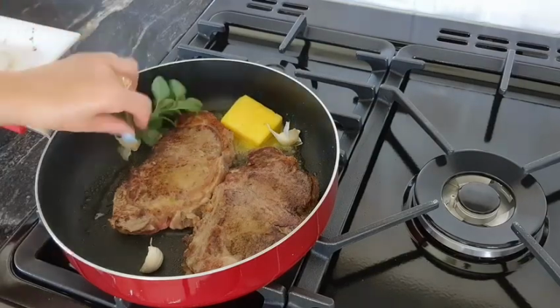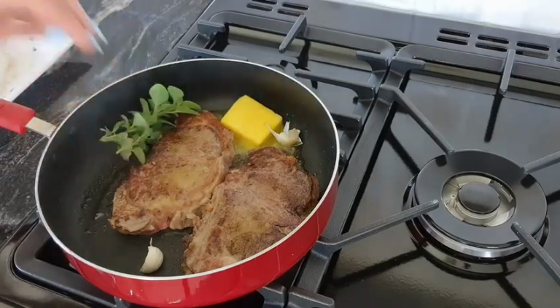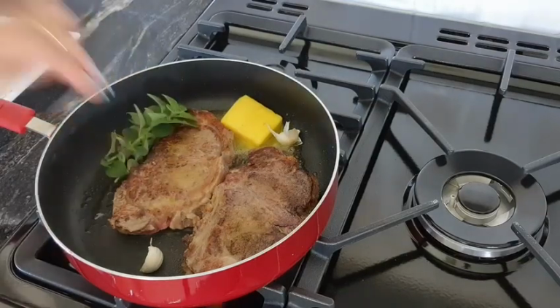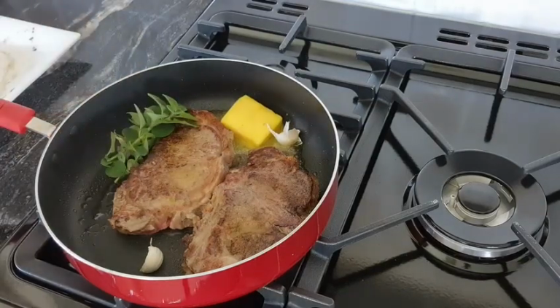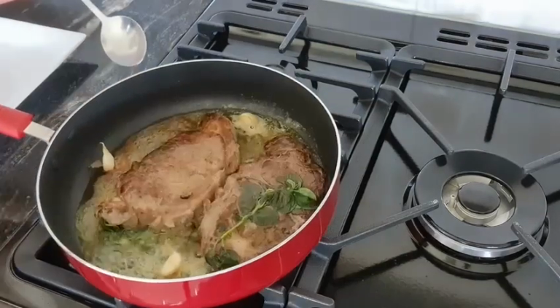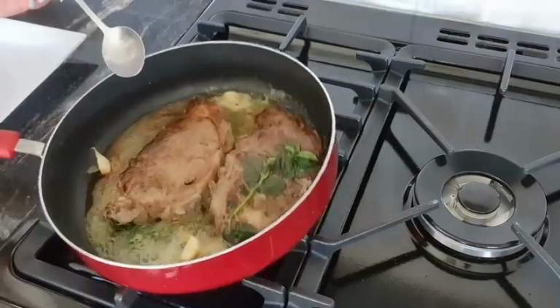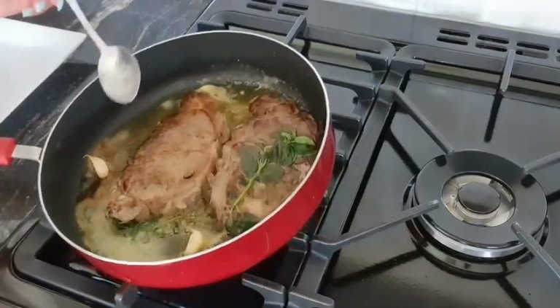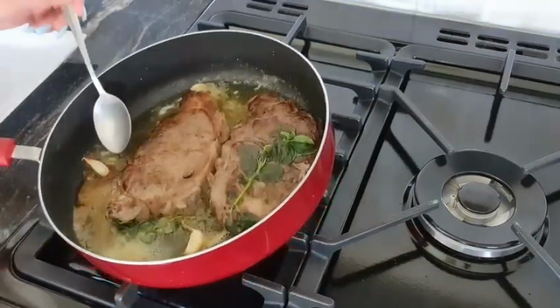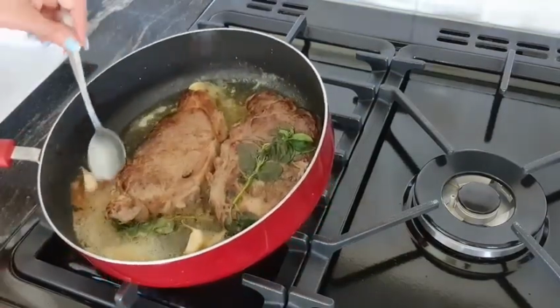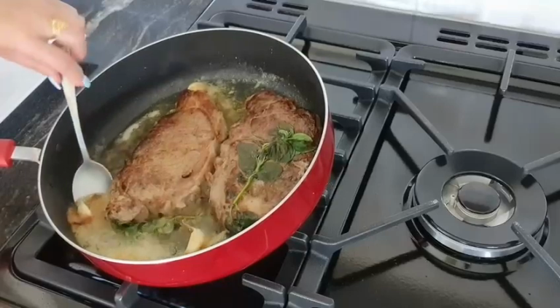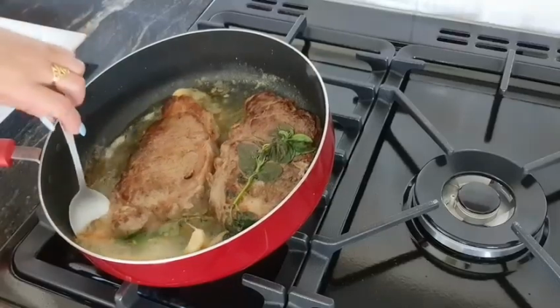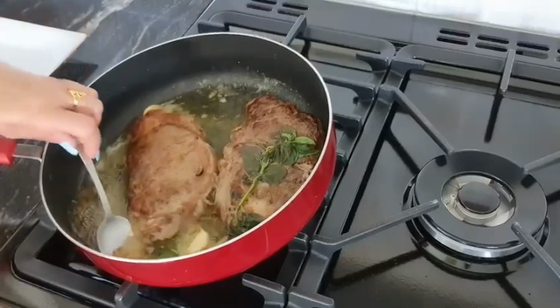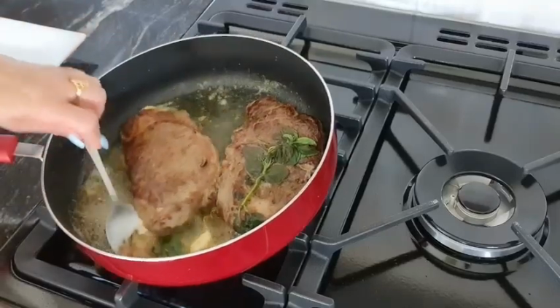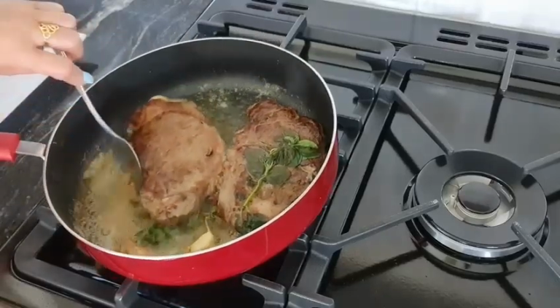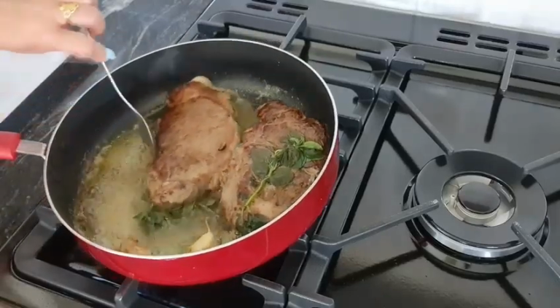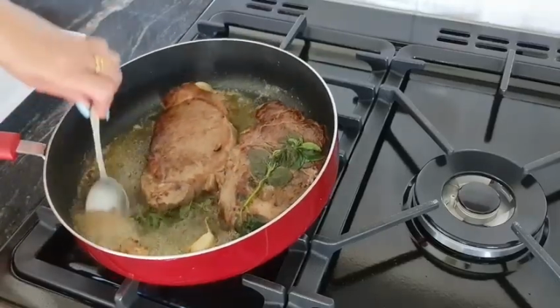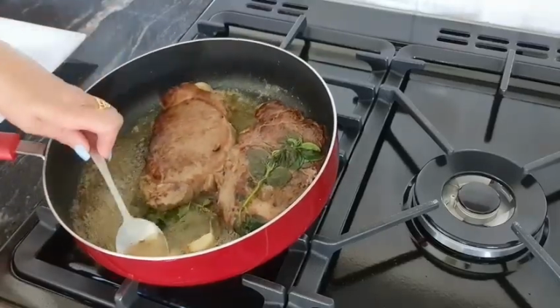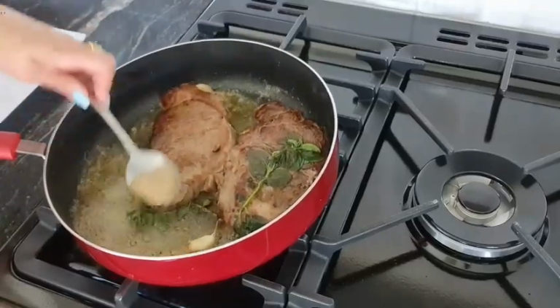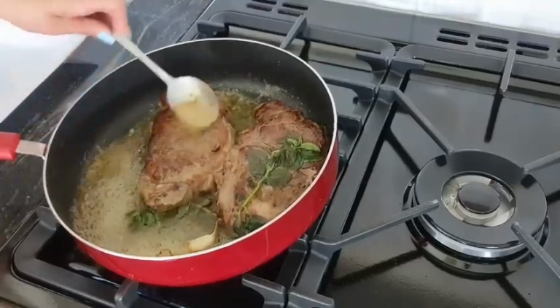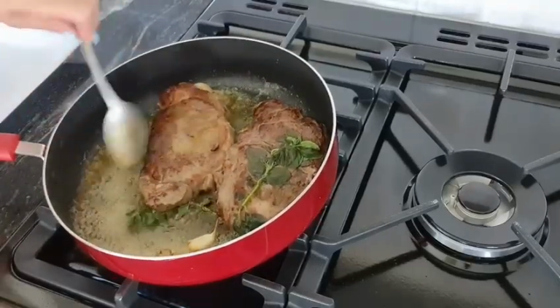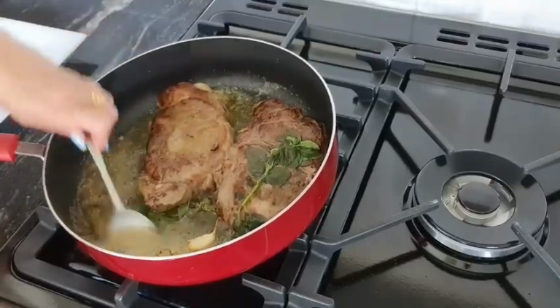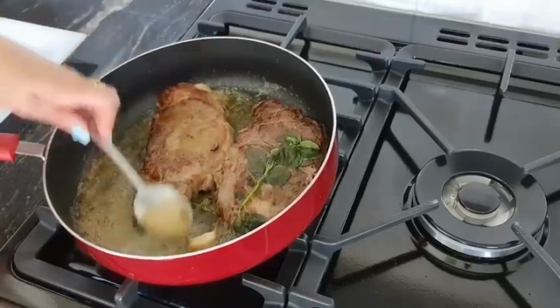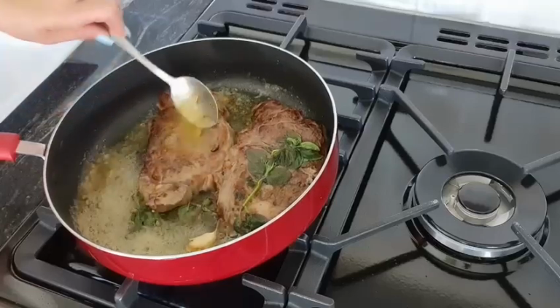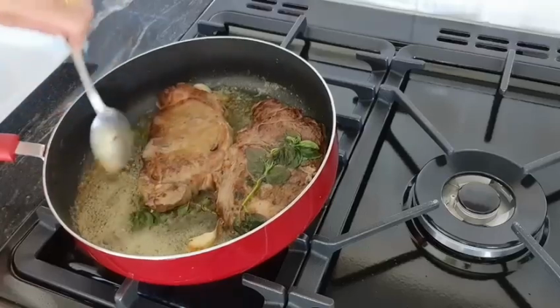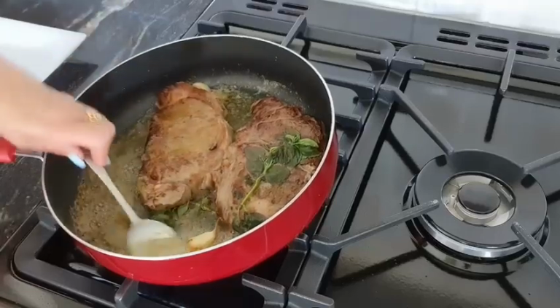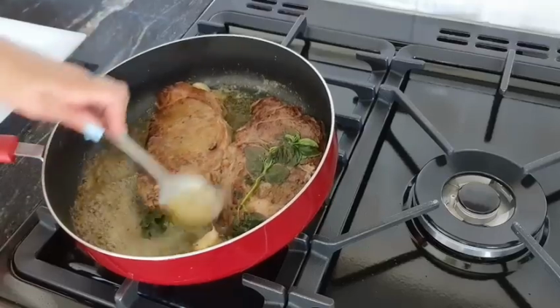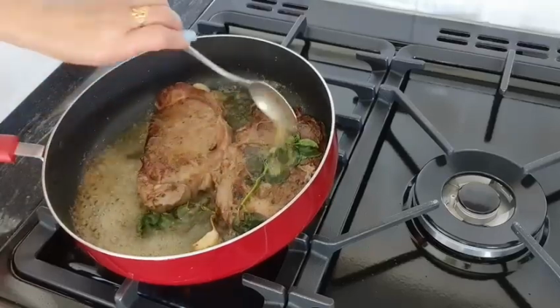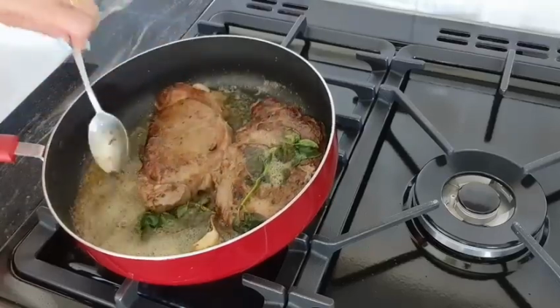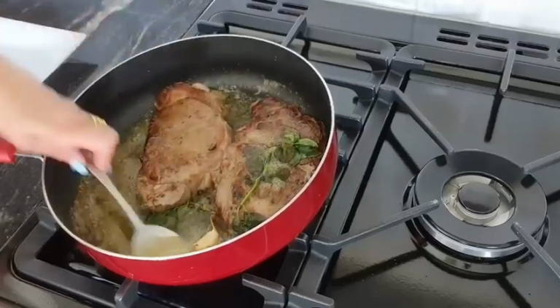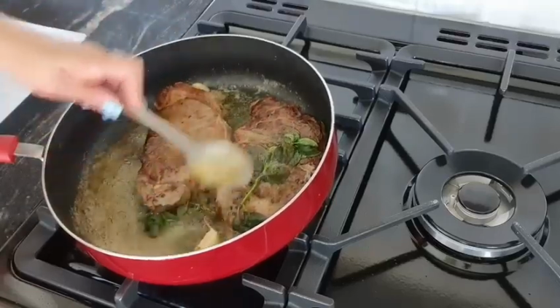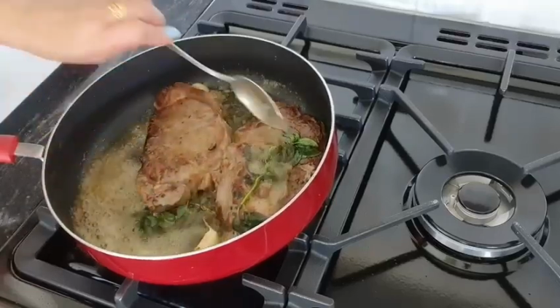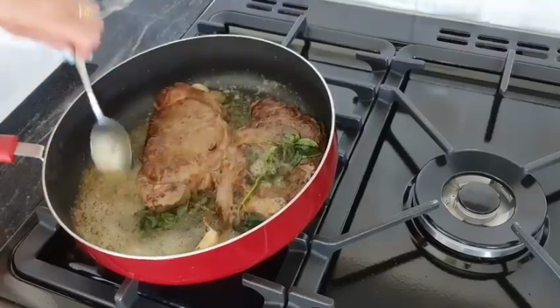I've got thyme here. Very carefully, just grab some of this butter and the olive oil and that will help it cook evenly.